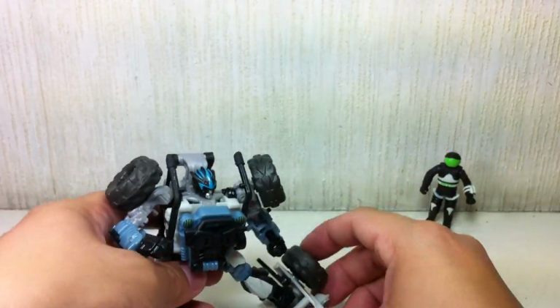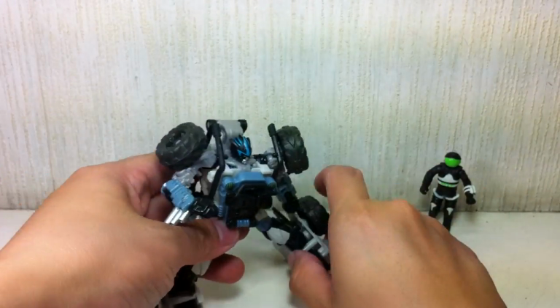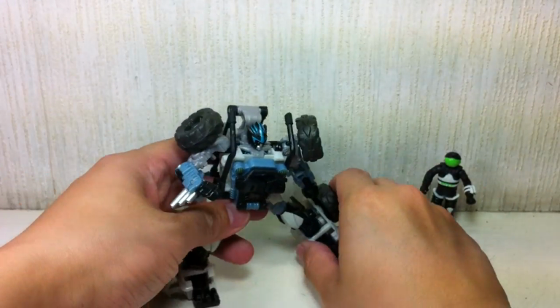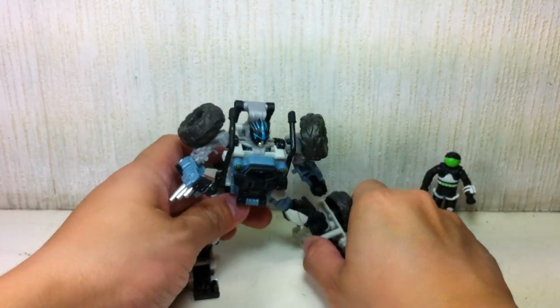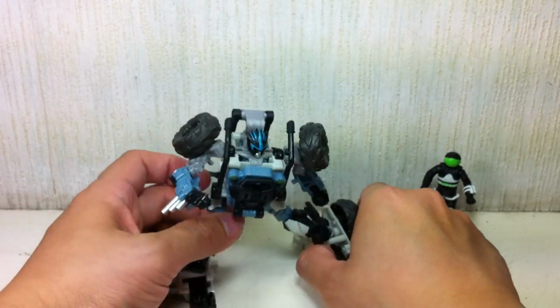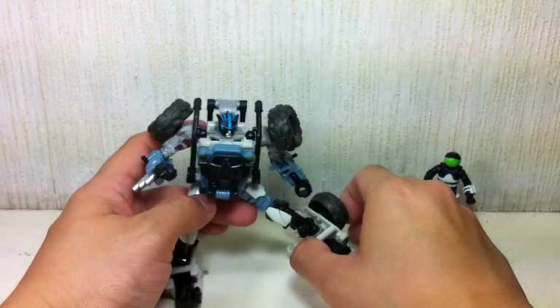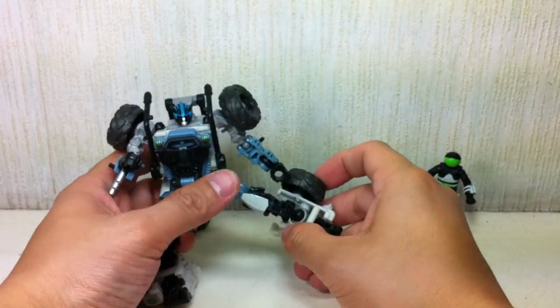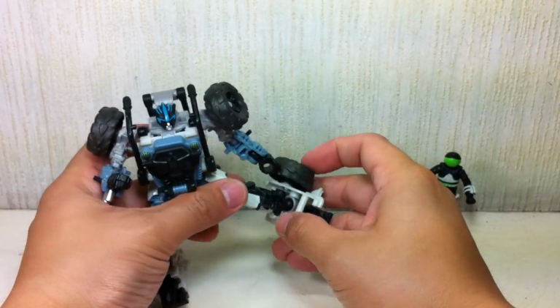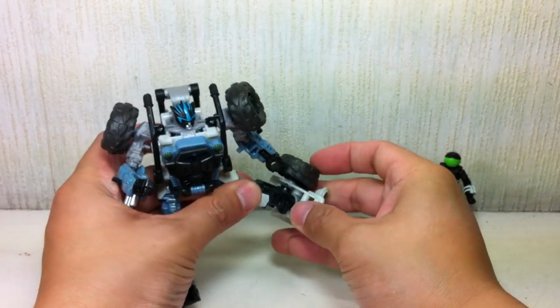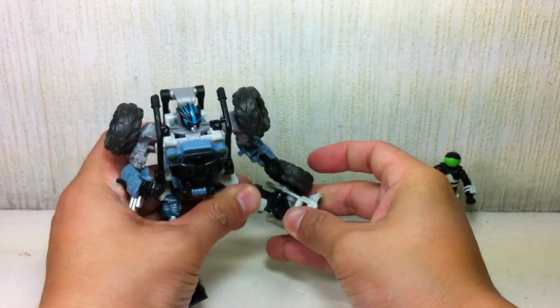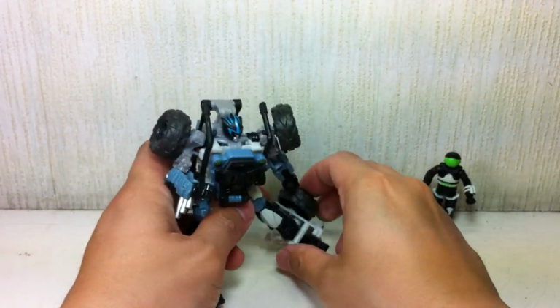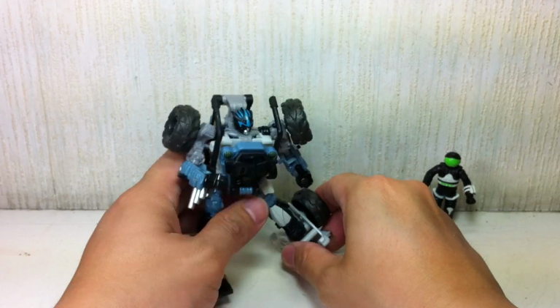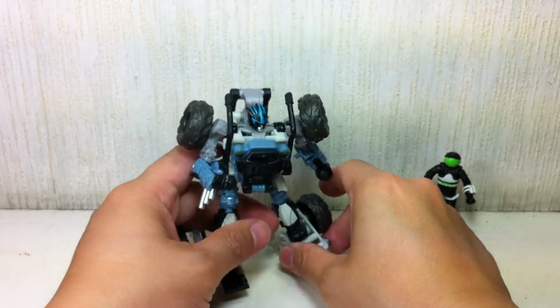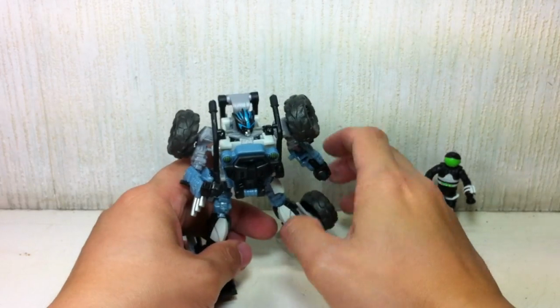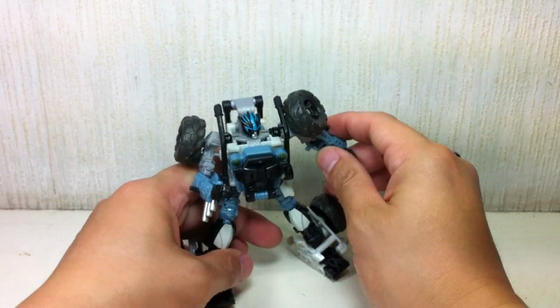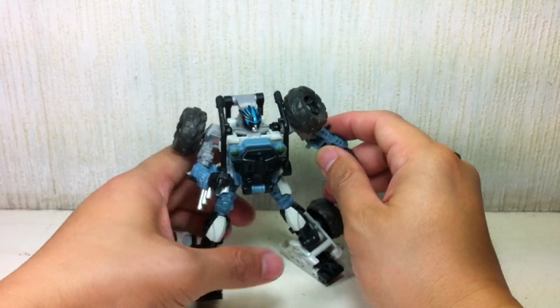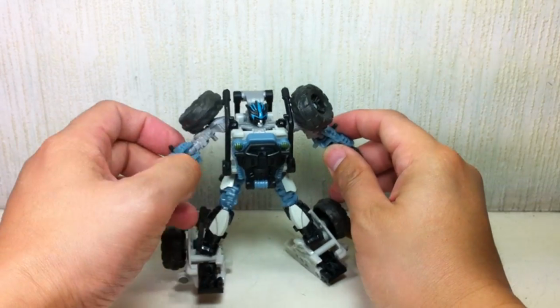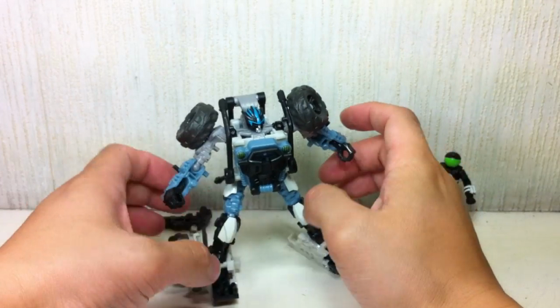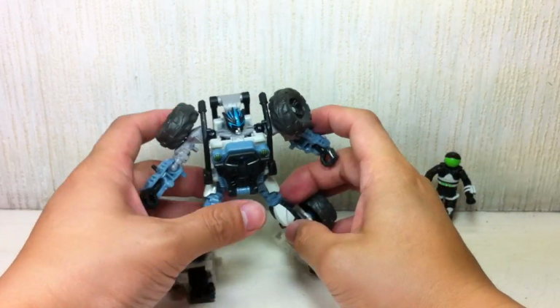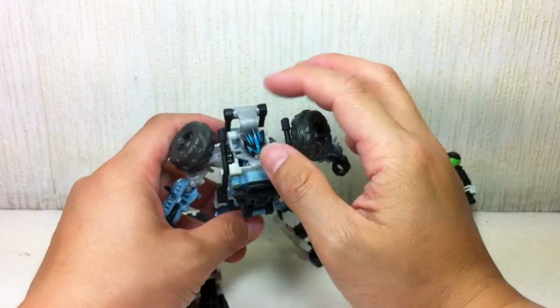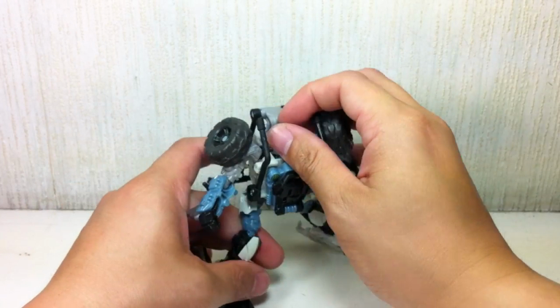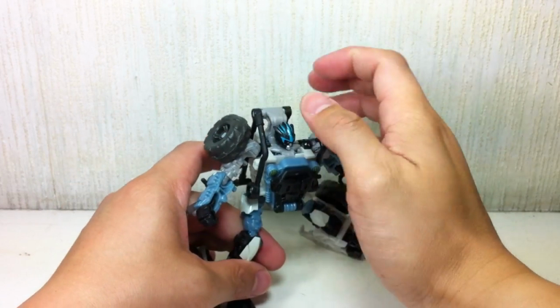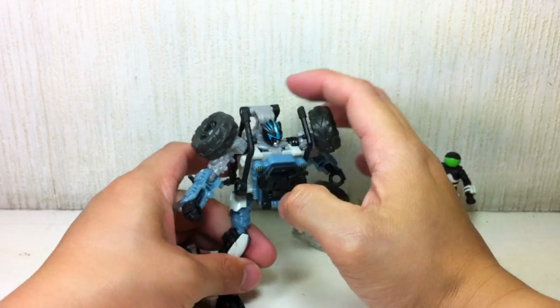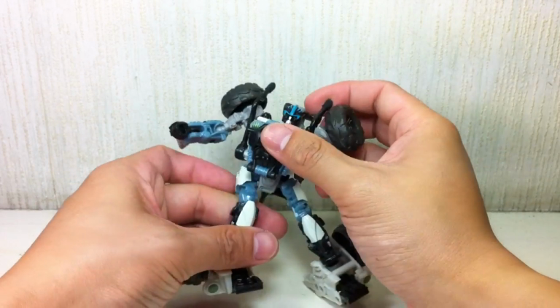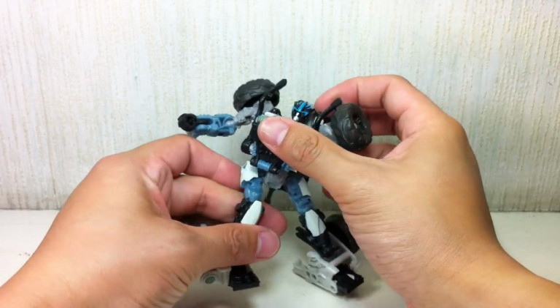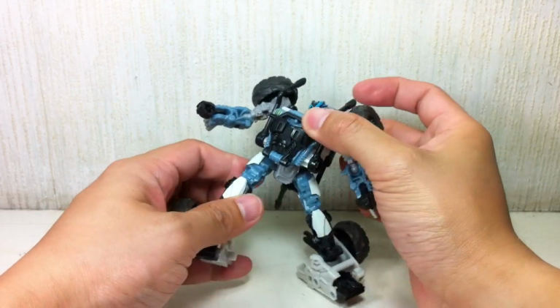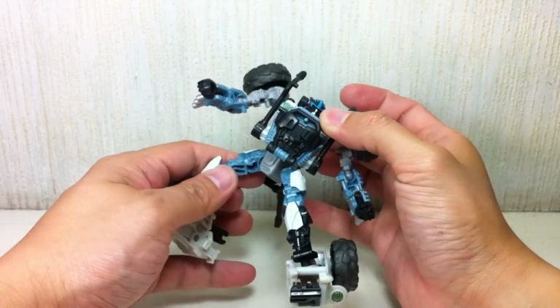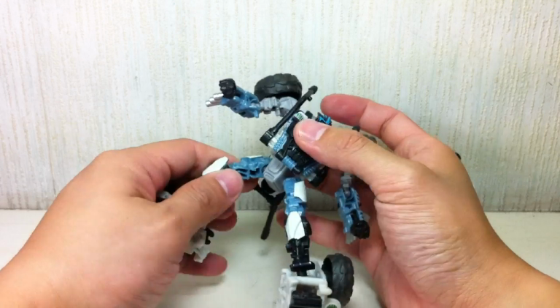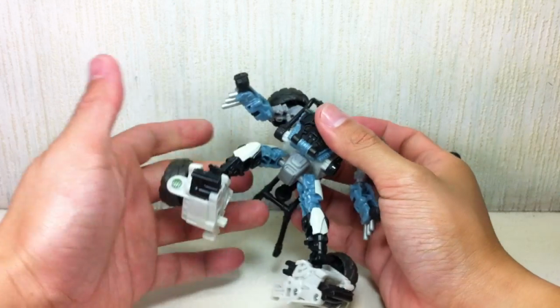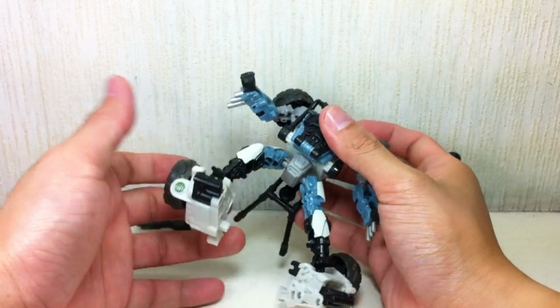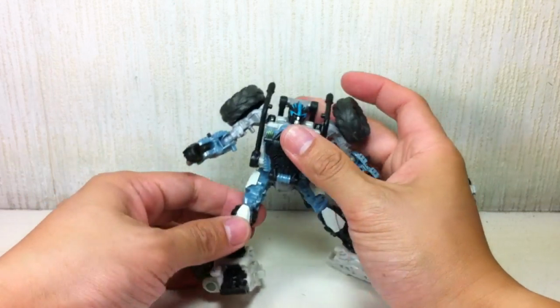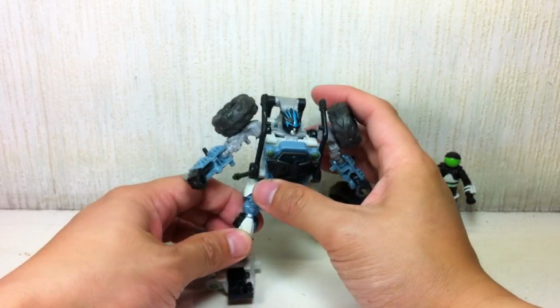The ankle articulation is really what allows him a lot of these dynamic poses, which I'm a really big fan of. He even has a waist swivel because of the transformation.